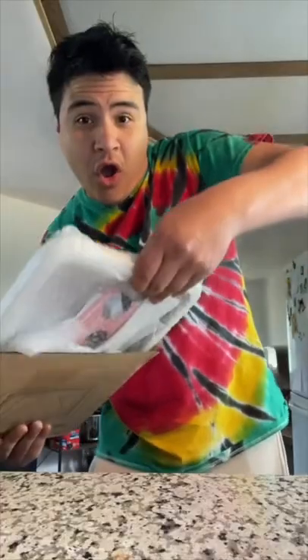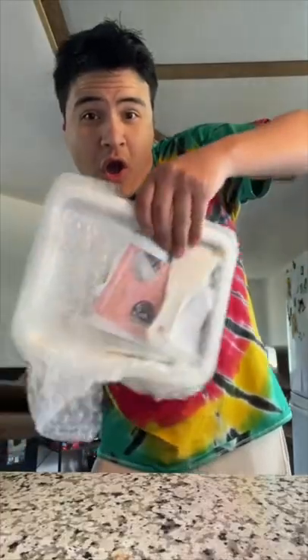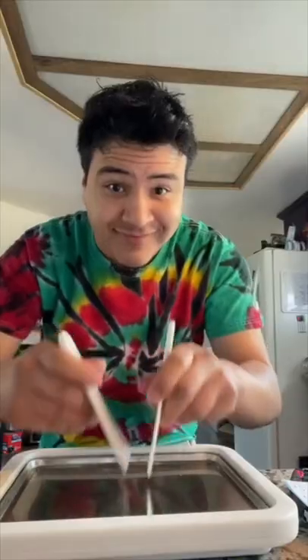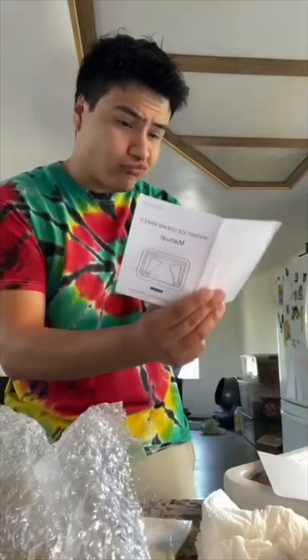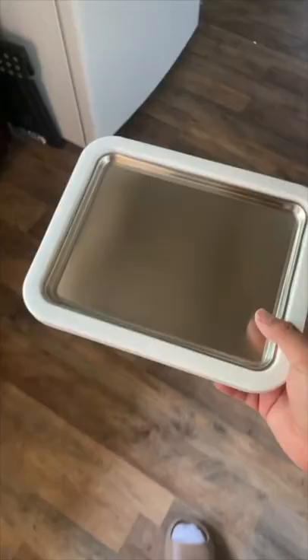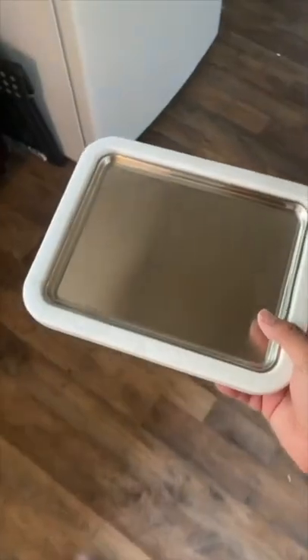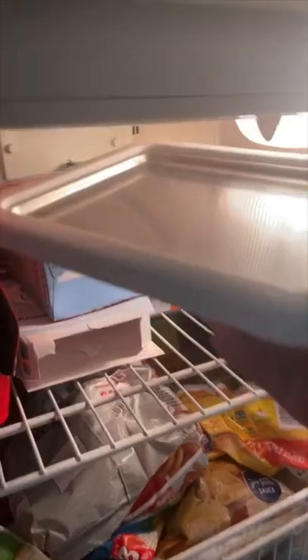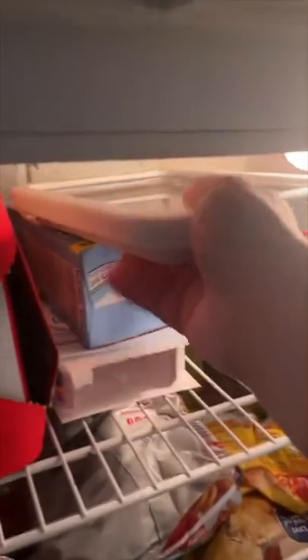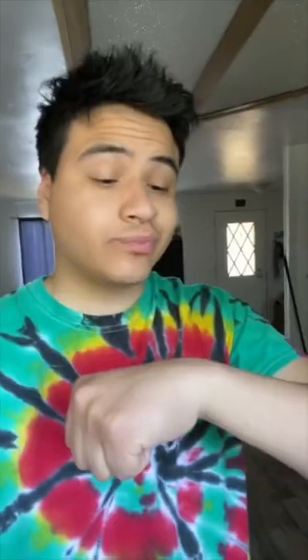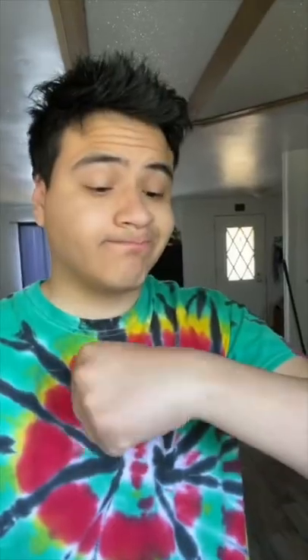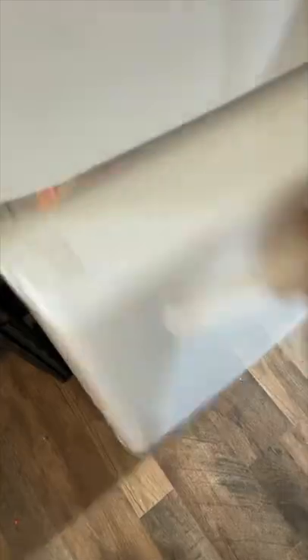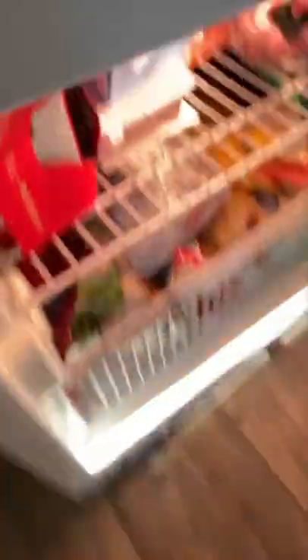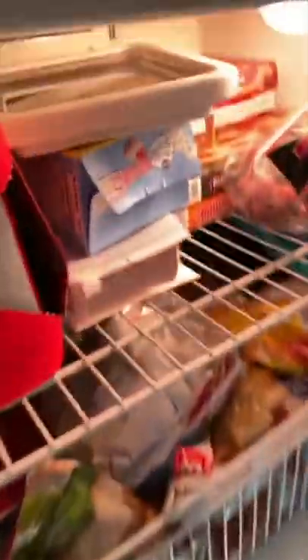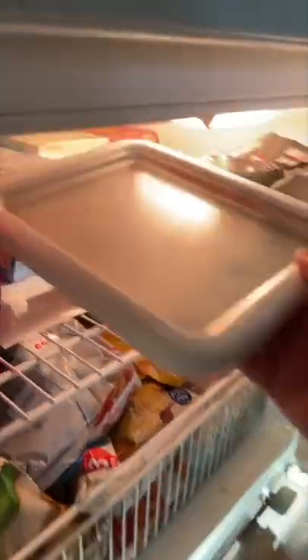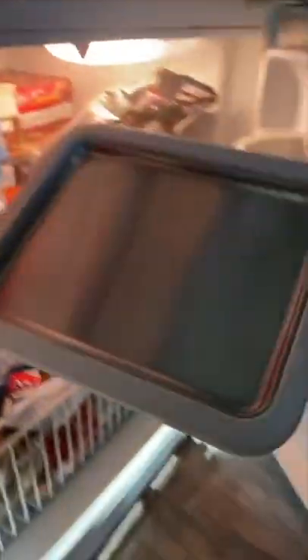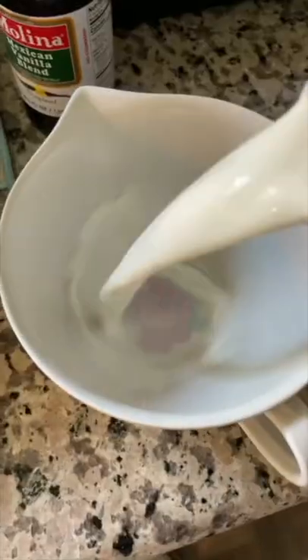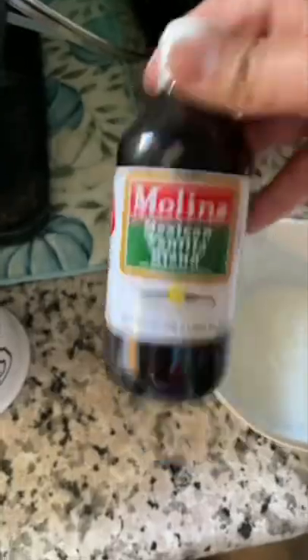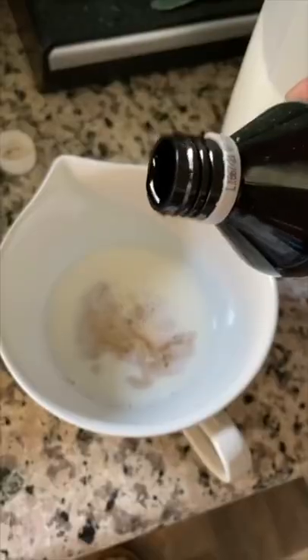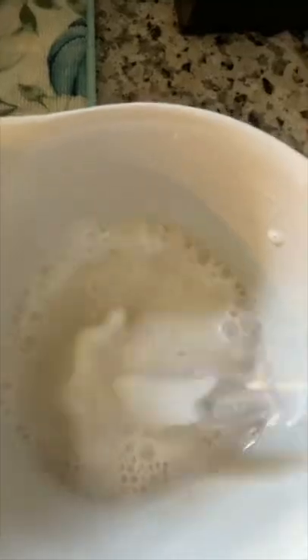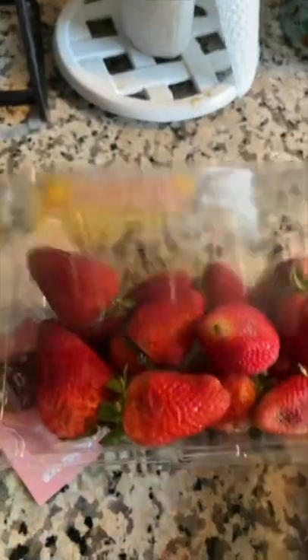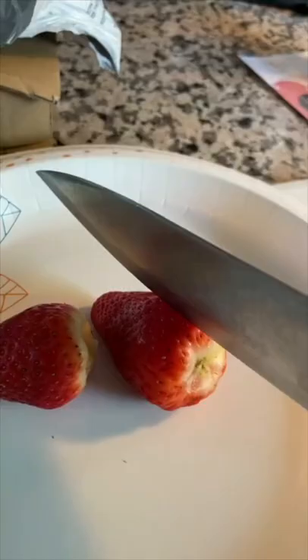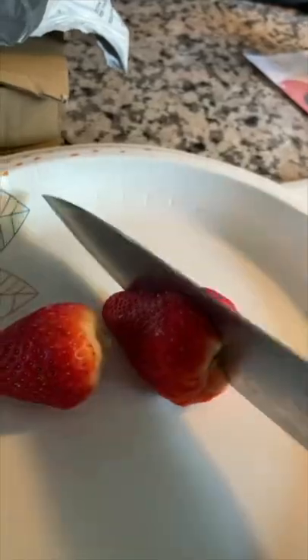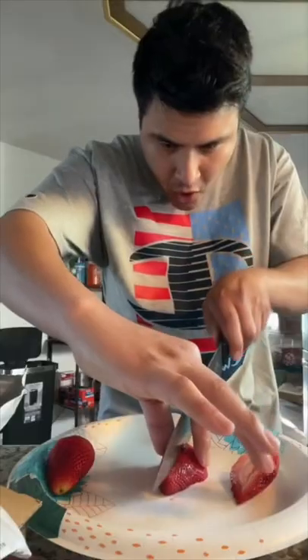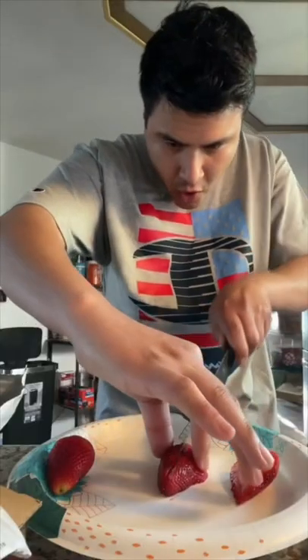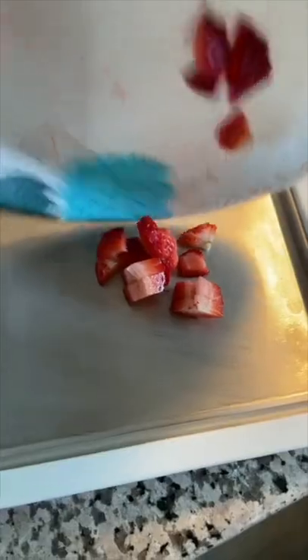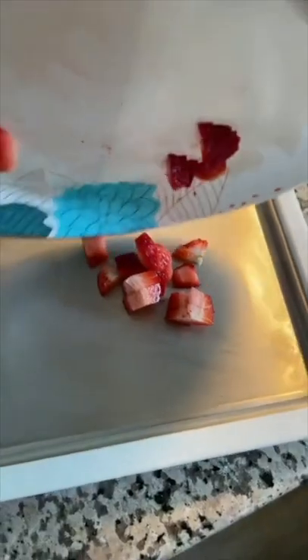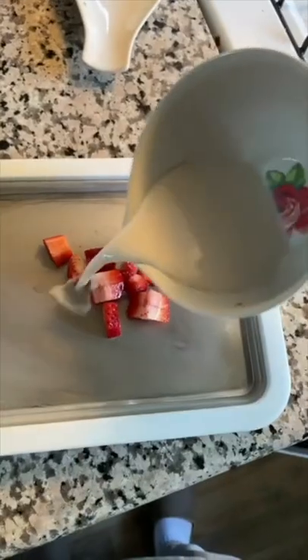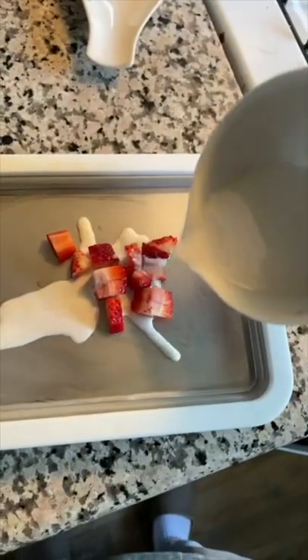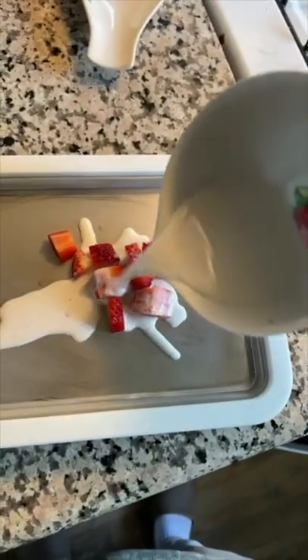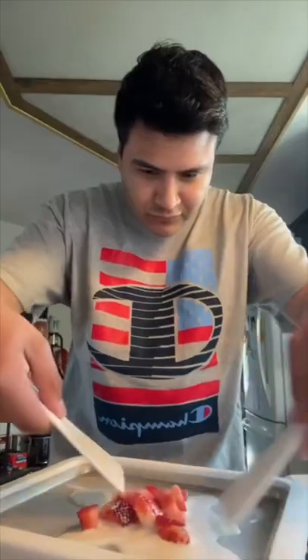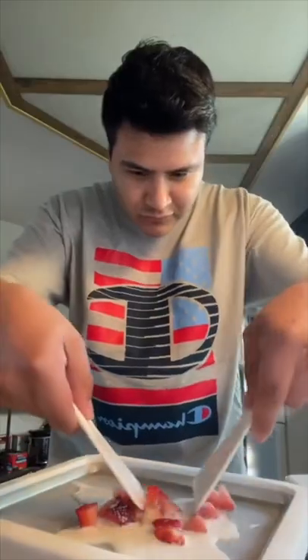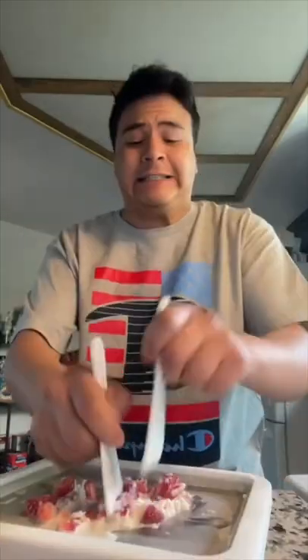All you have to do is put this tray in the freezer for about eight hours. Once frozen, I pulled it out and made my mix, which was just vanilla extract, milk, and strawberries. You could use whatever you want for the mix.